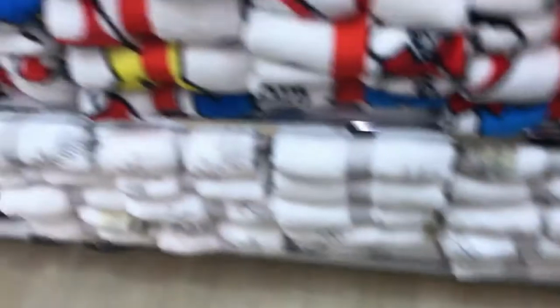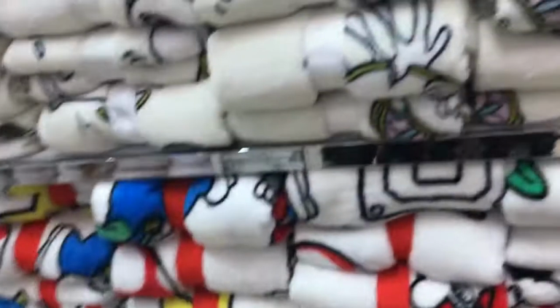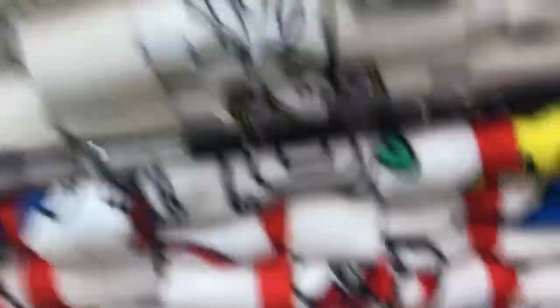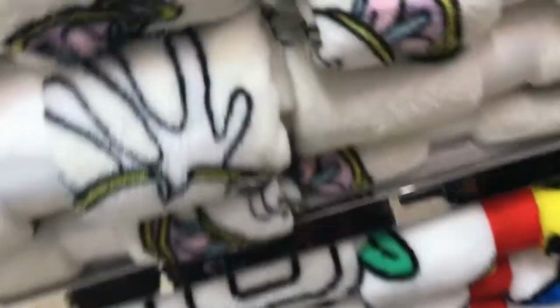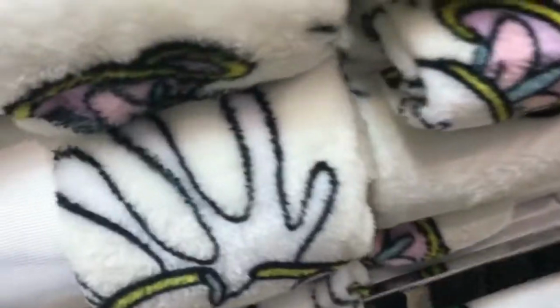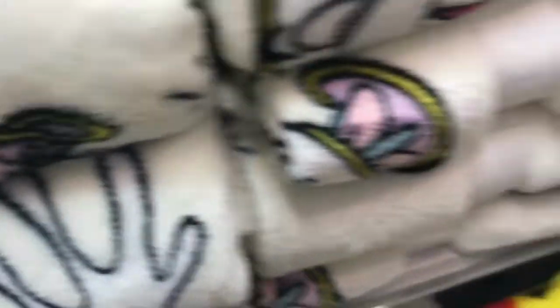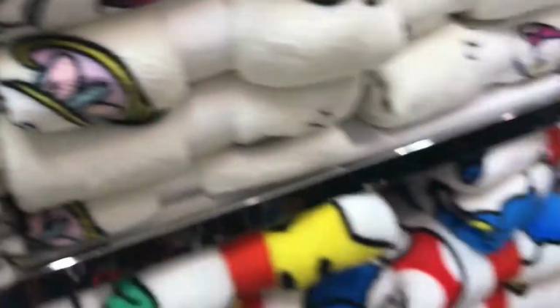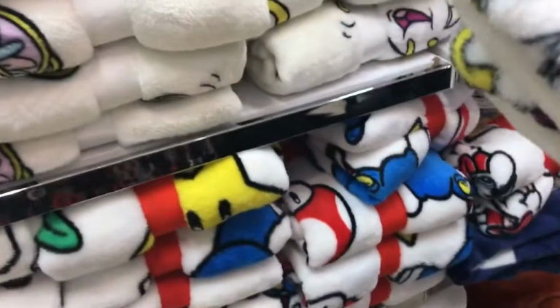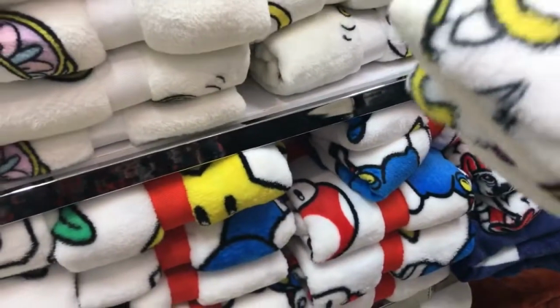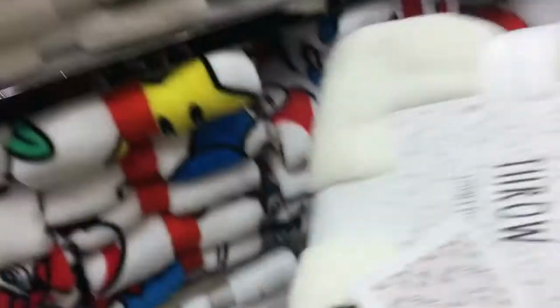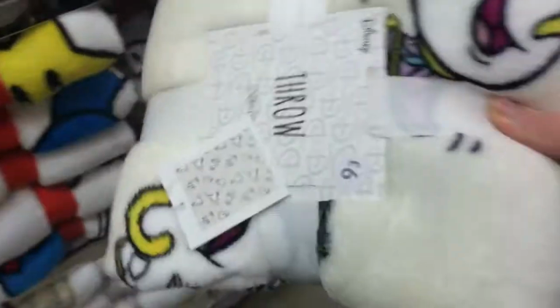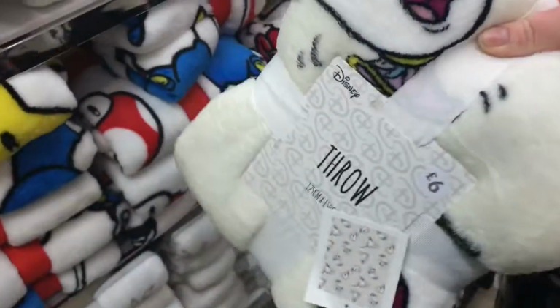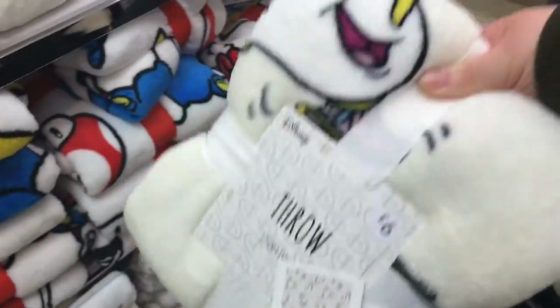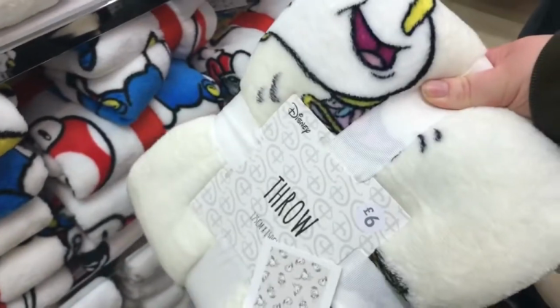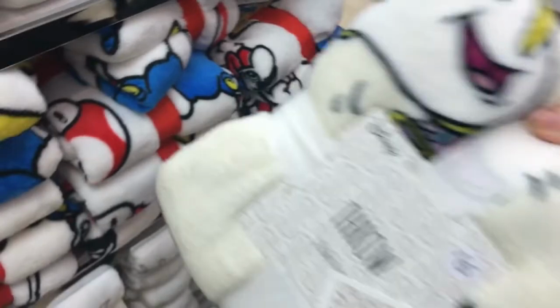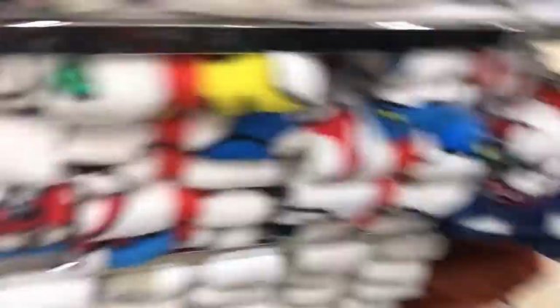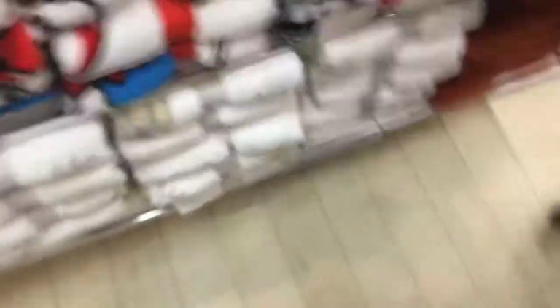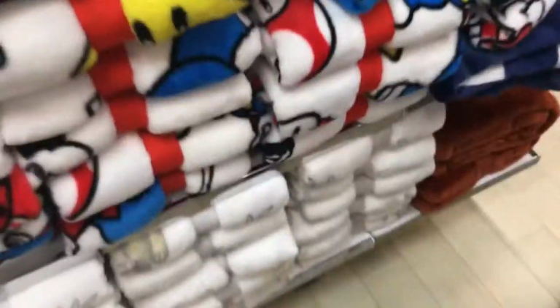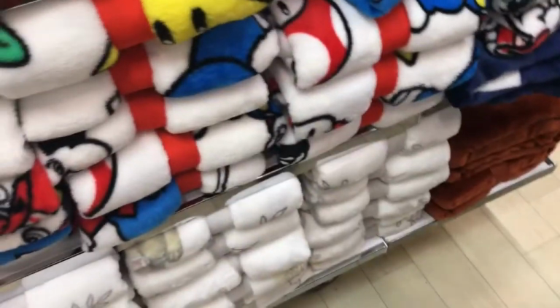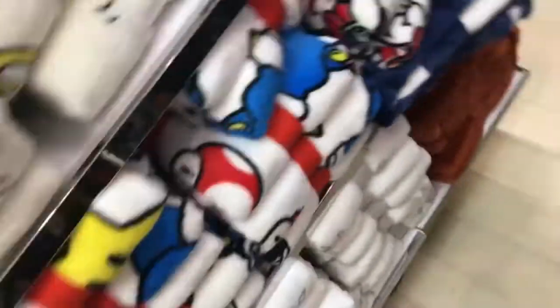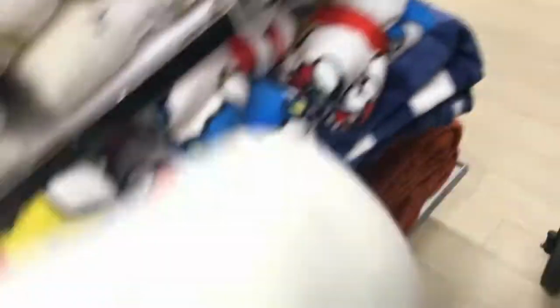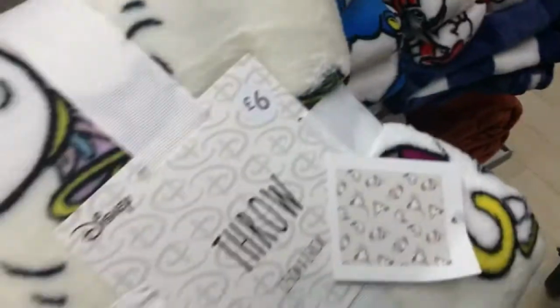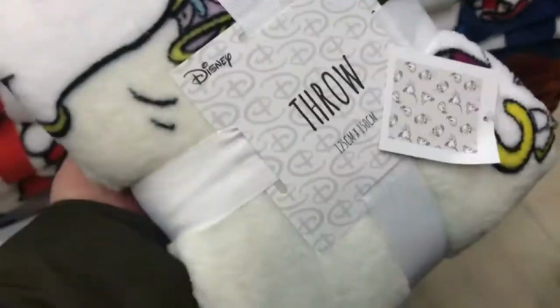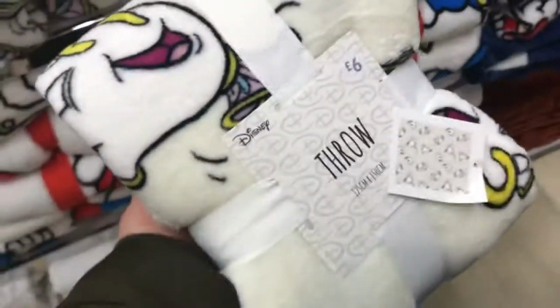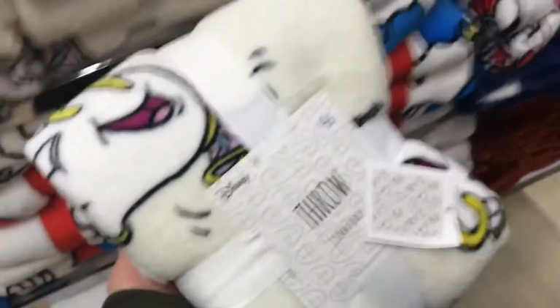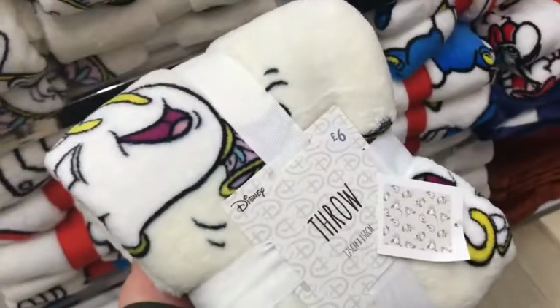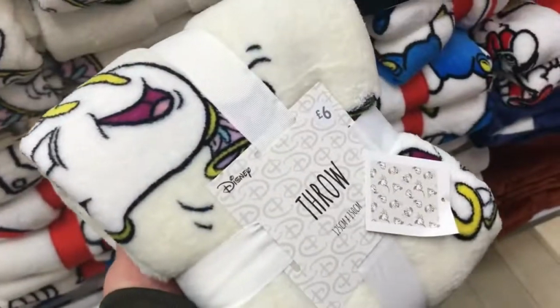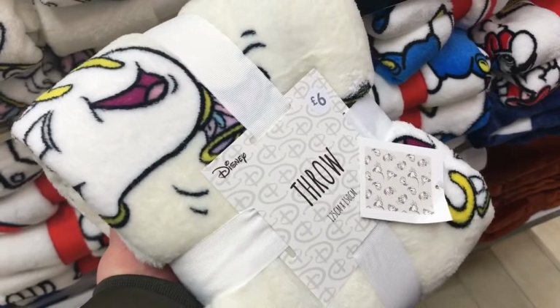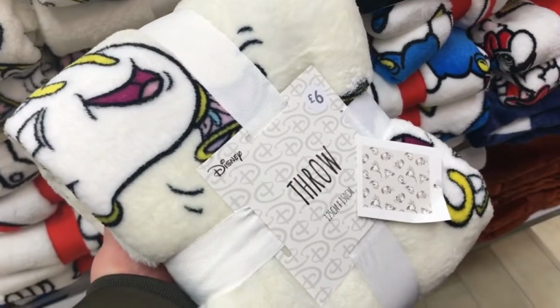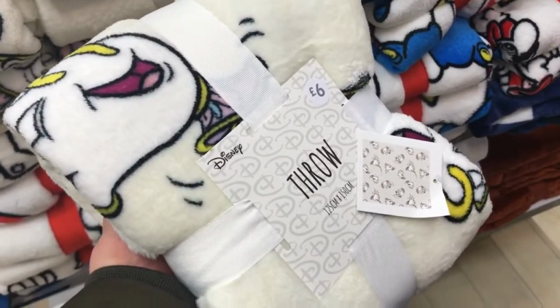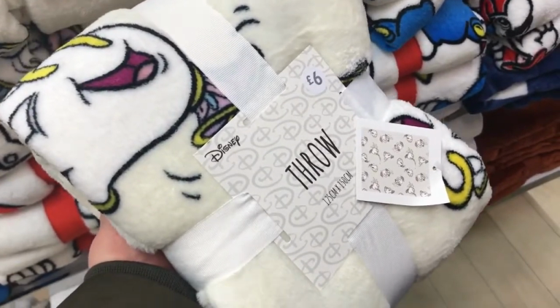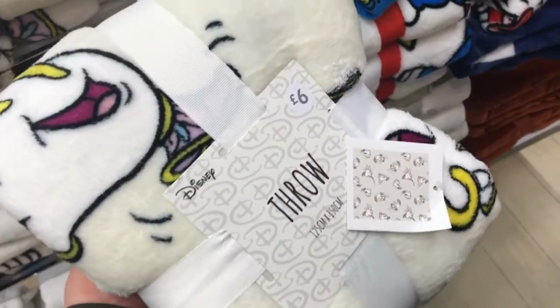The other item I really wanted was the Chip fro, and they've got loads of them in today. When I came in last week they didn't have any, so I'm really happy they've got lots in now. It's £6 but it's really cute, so that is definitely coming home with me.